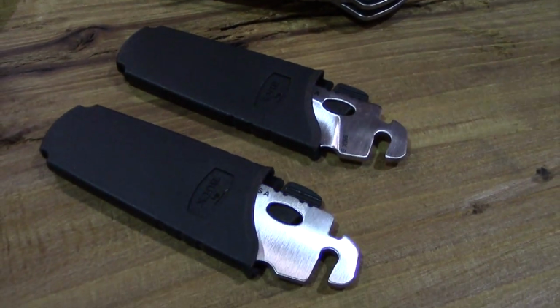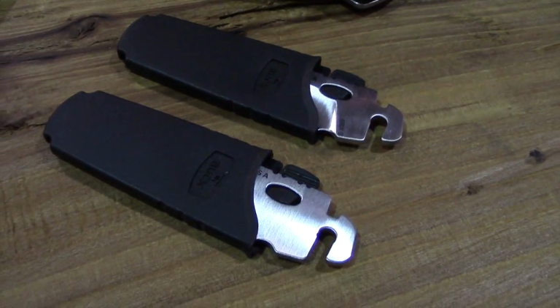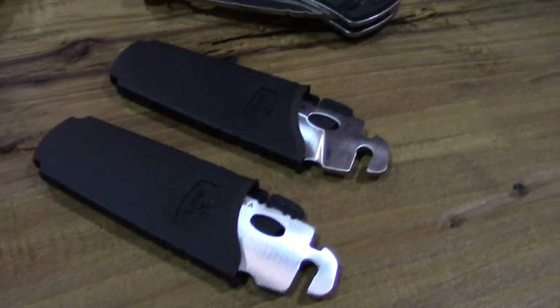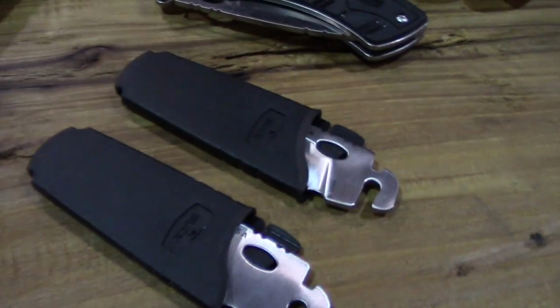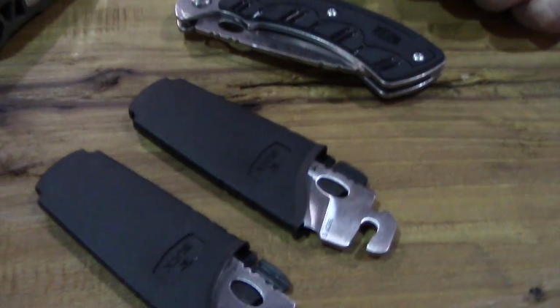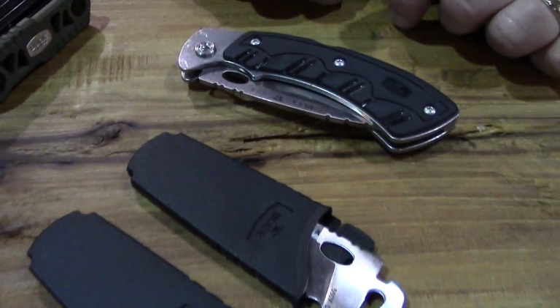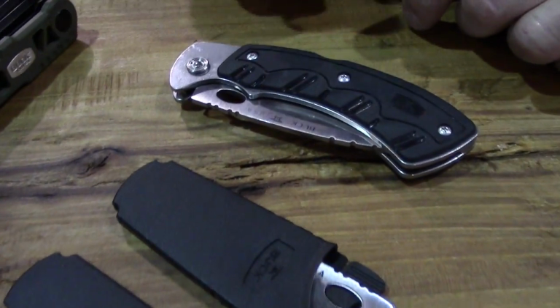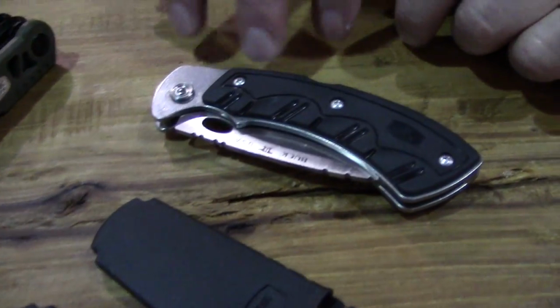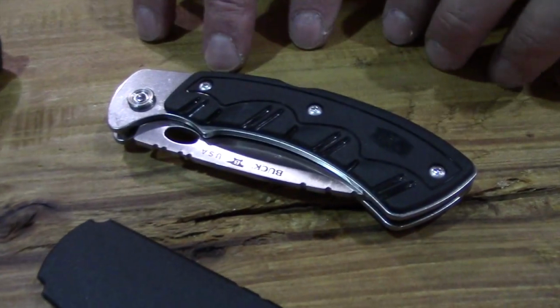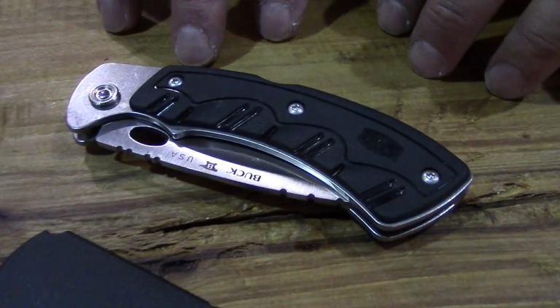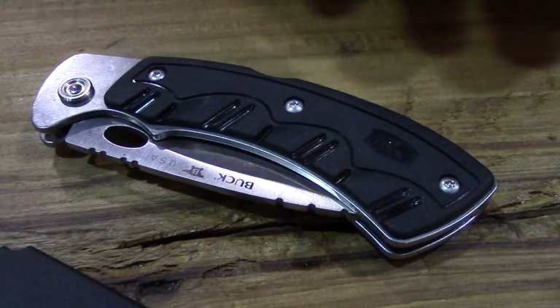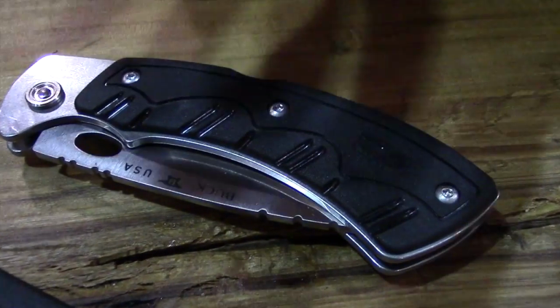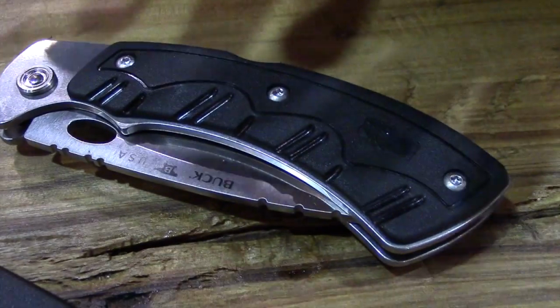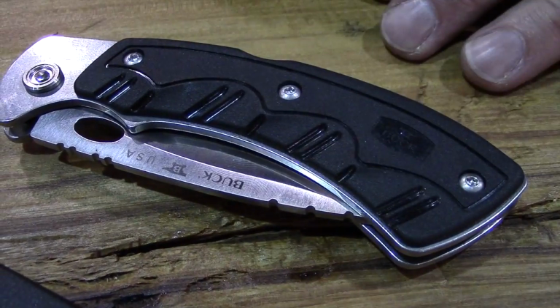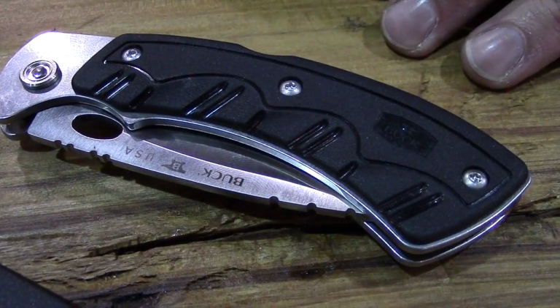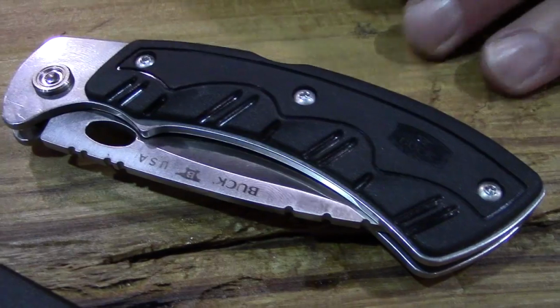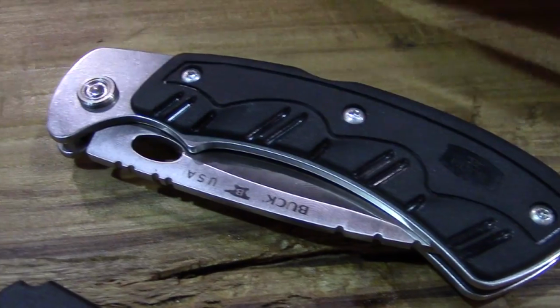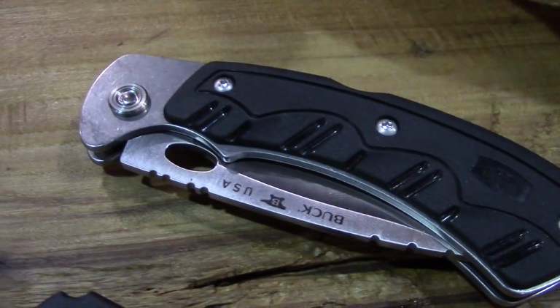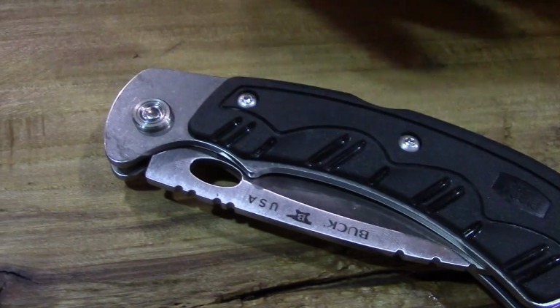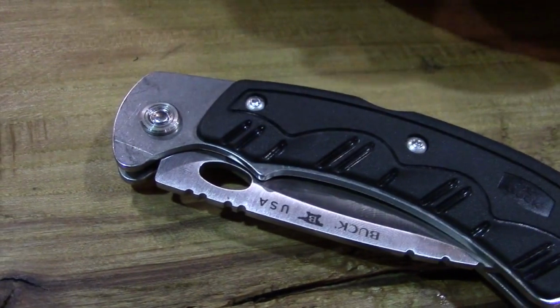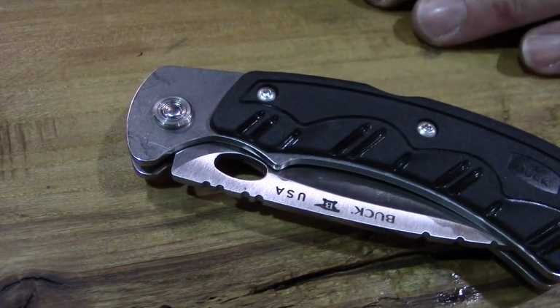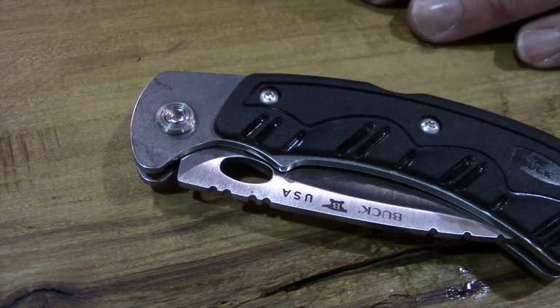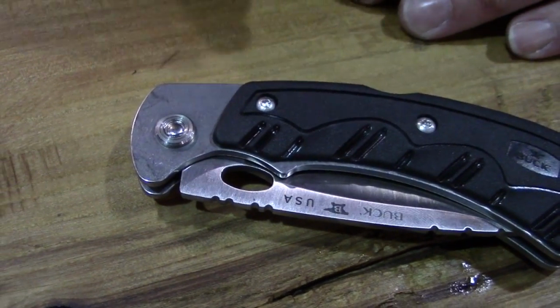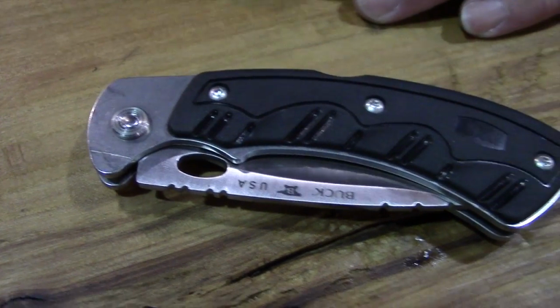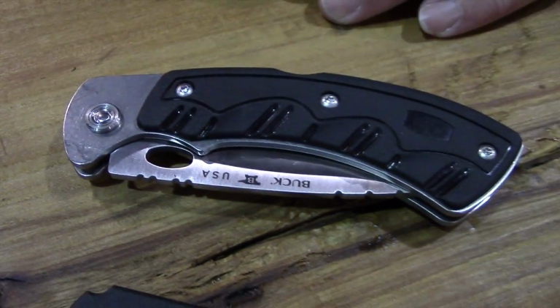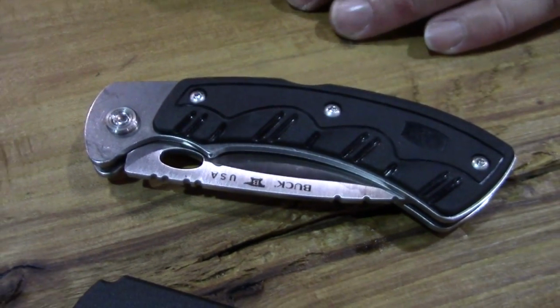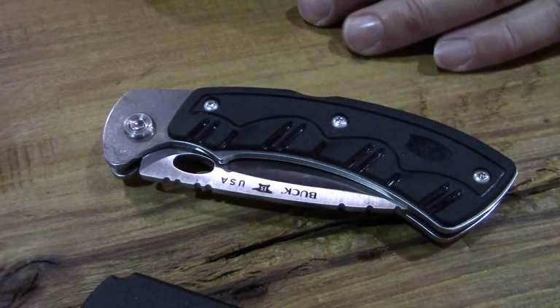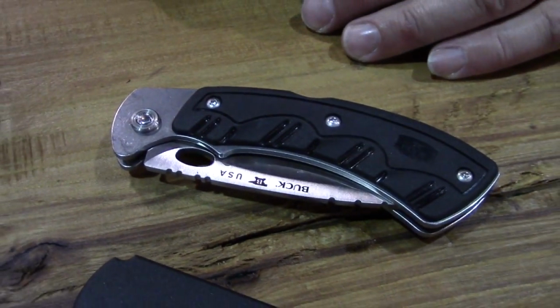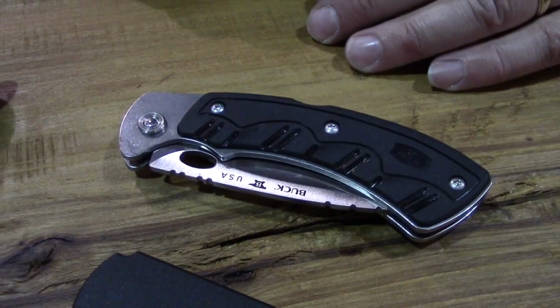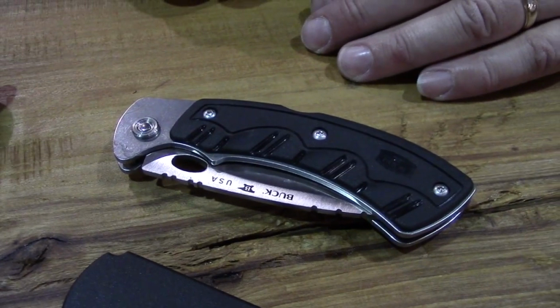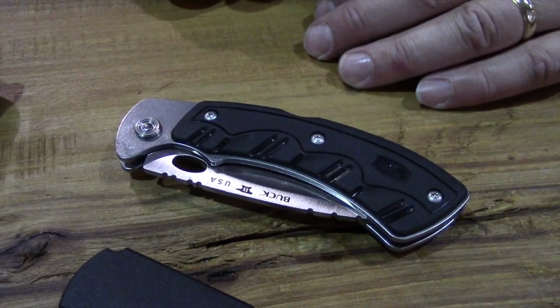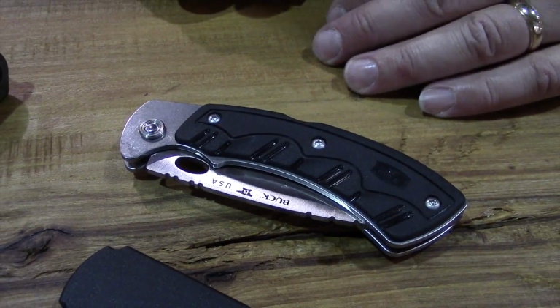Now that we're at a position in time where we can do as much as we want and get it out to retailers and put it online for sale, we're in a position to reissue the Selector 2.0.